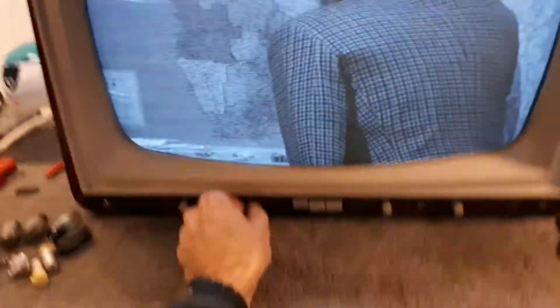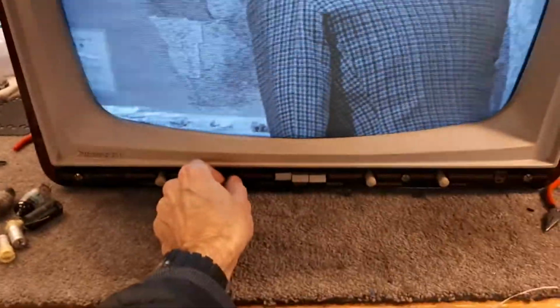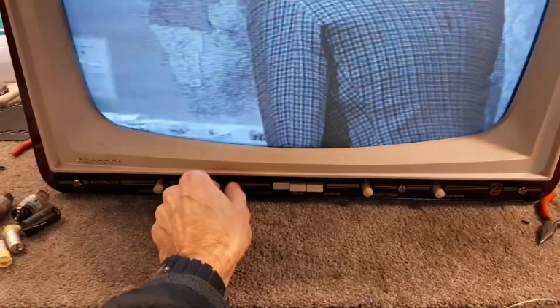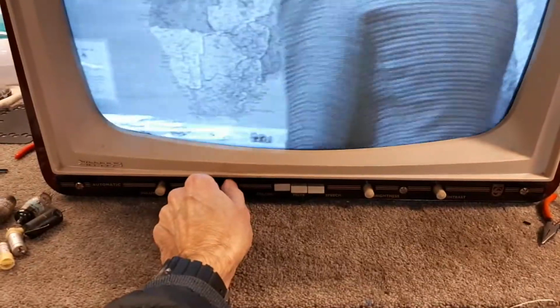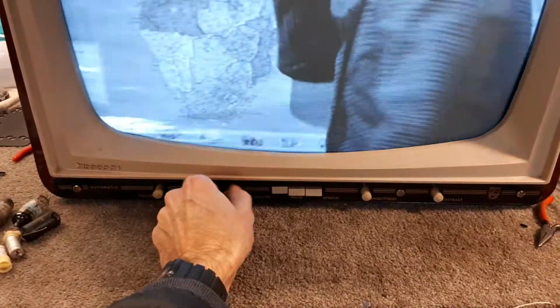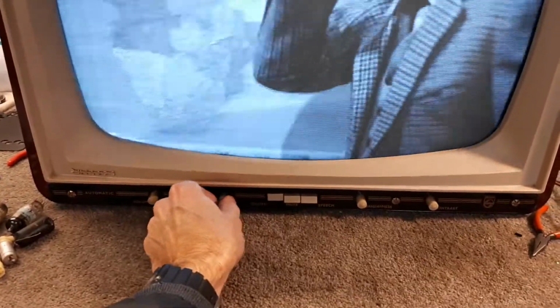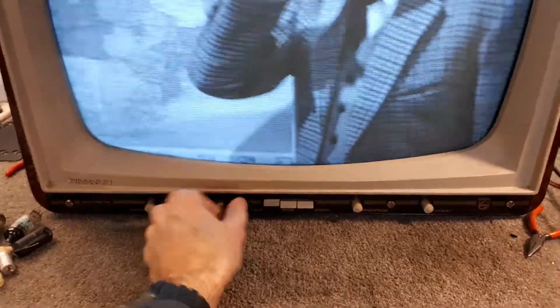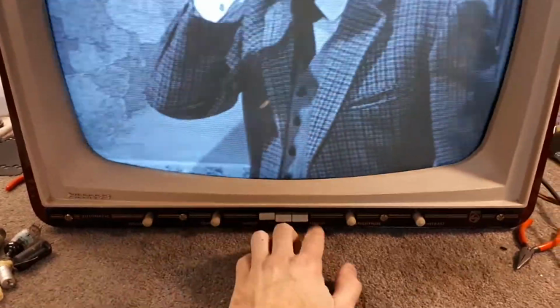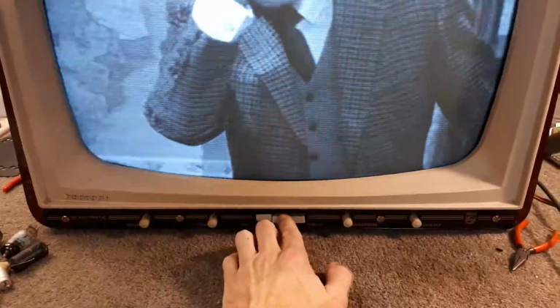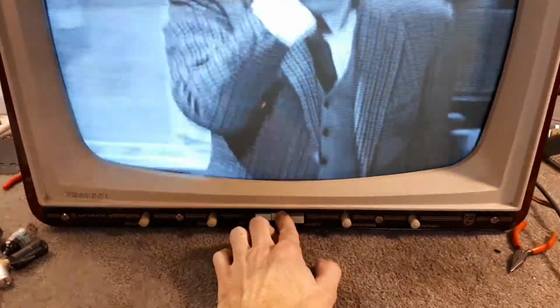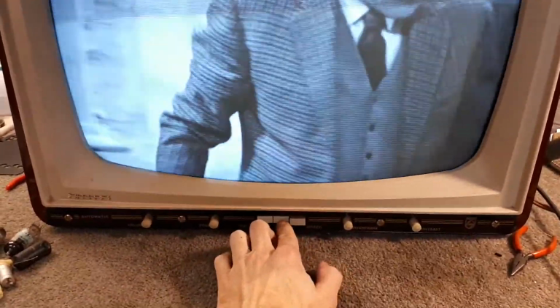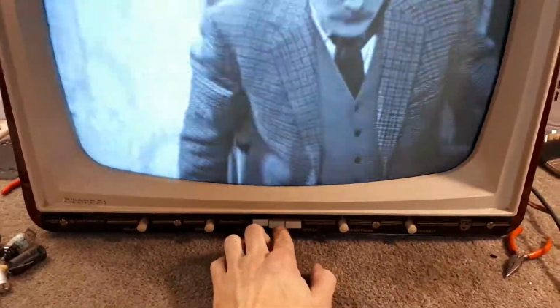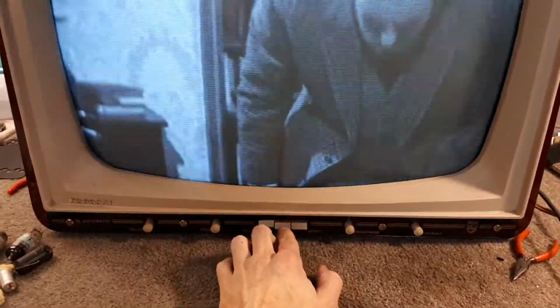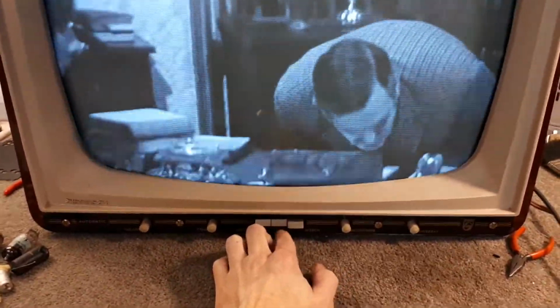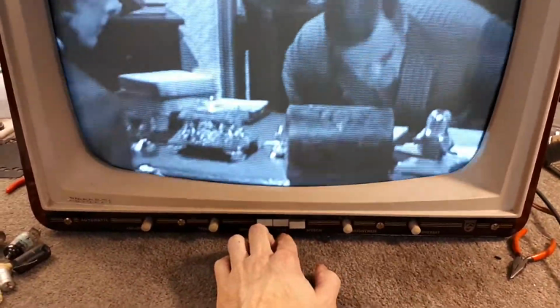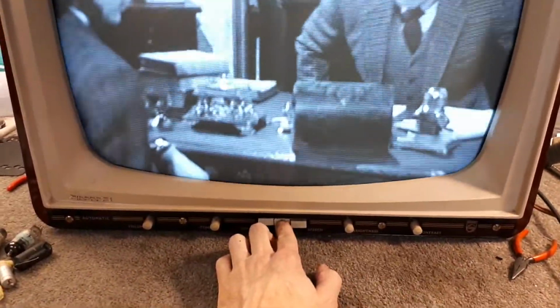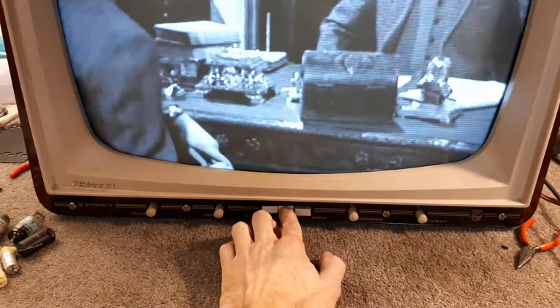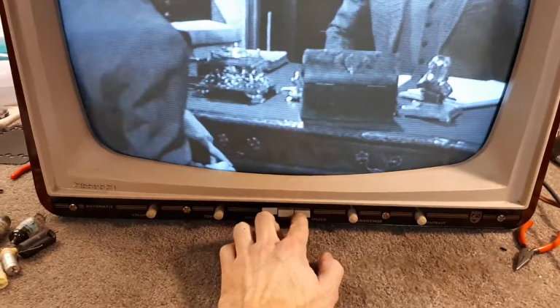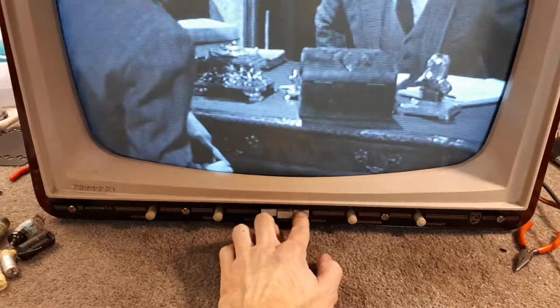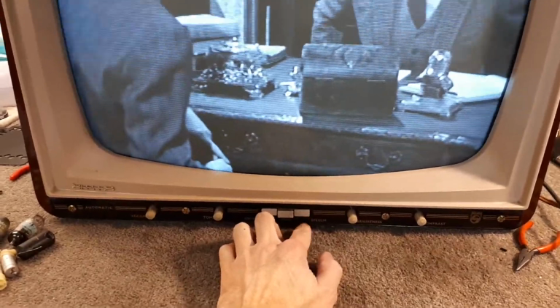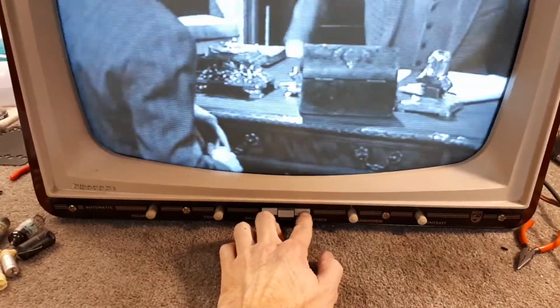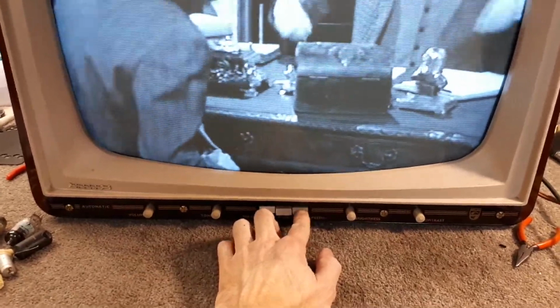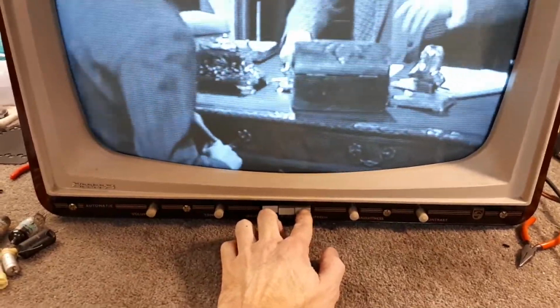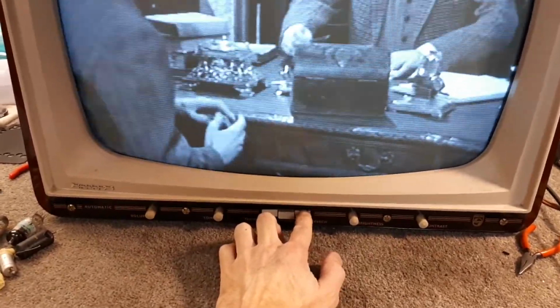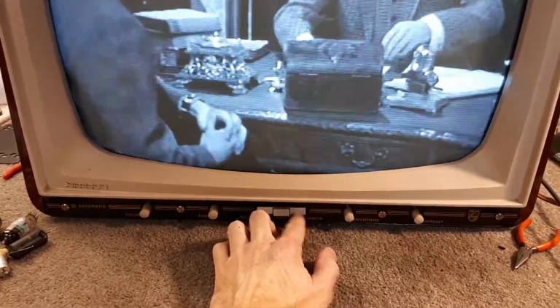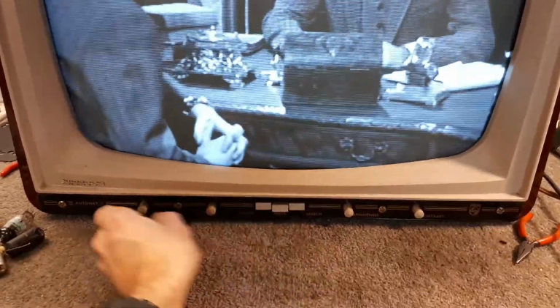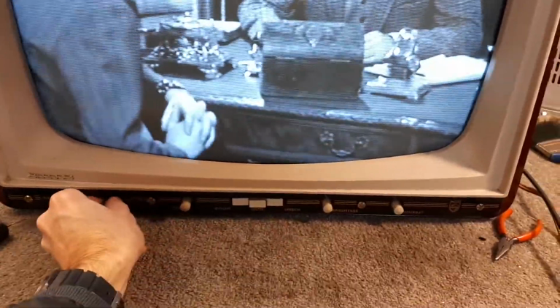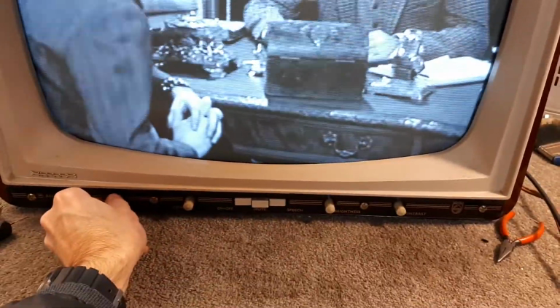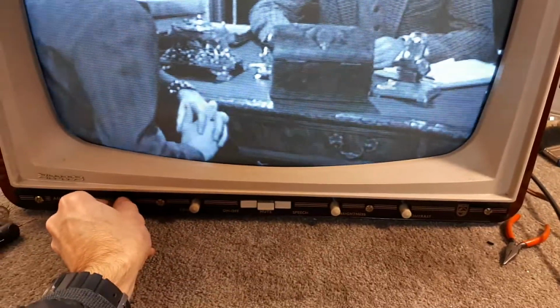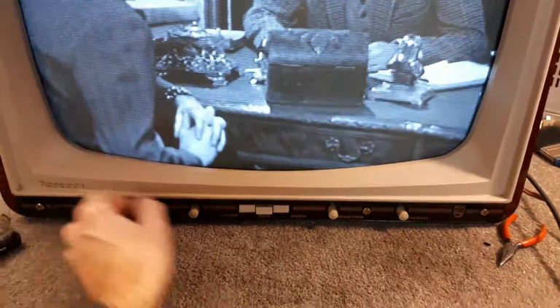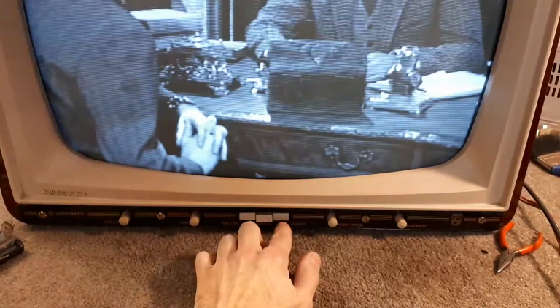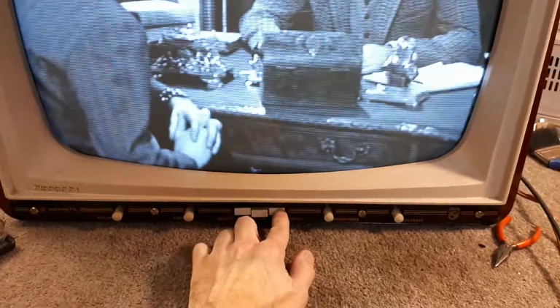The controls down here — tone and mute, mute button, speech as well. The speech just cuts the bass out.